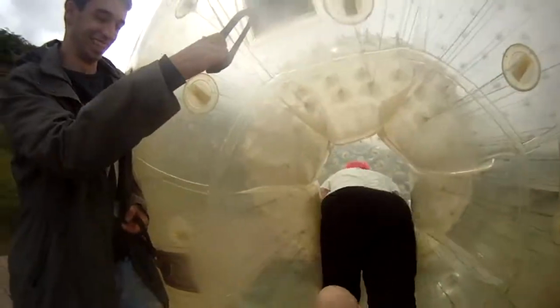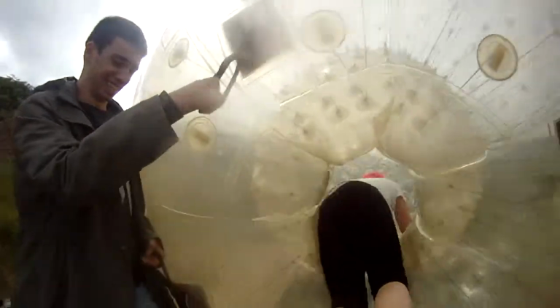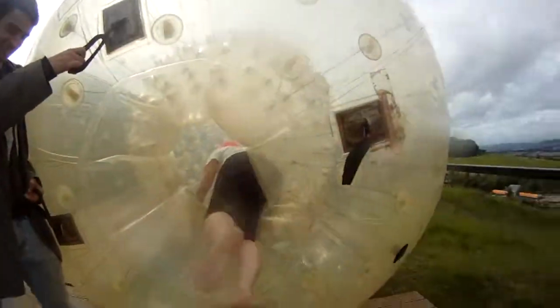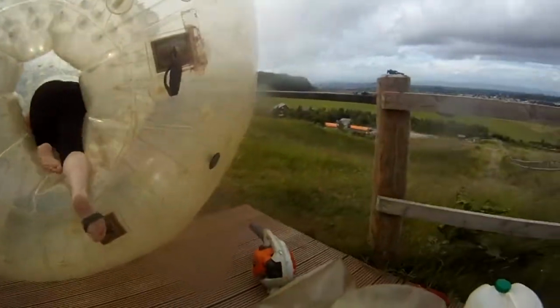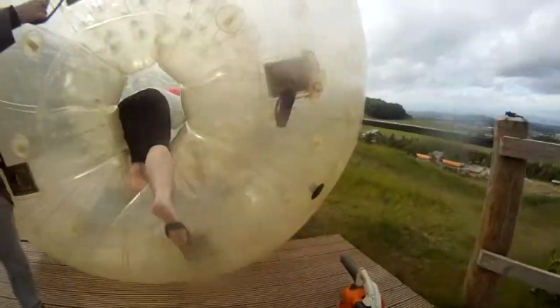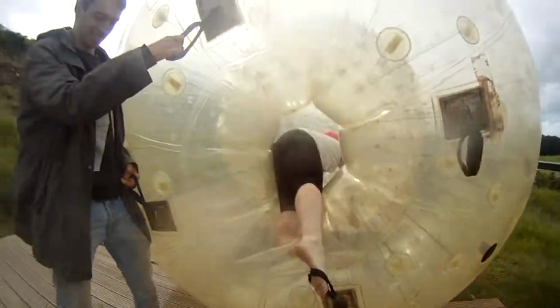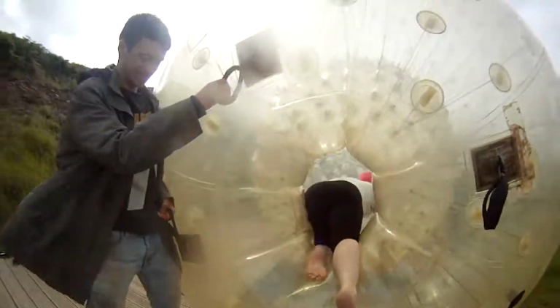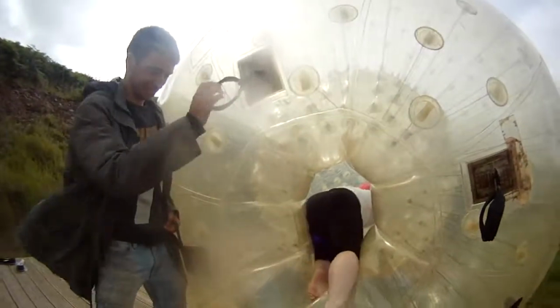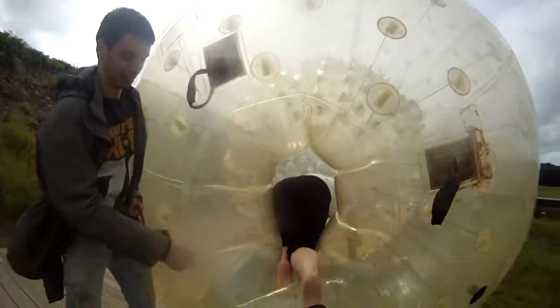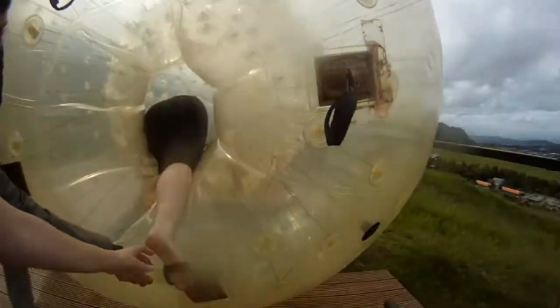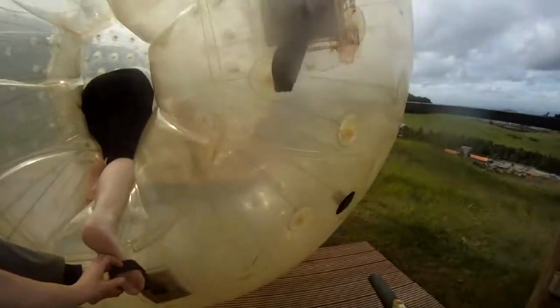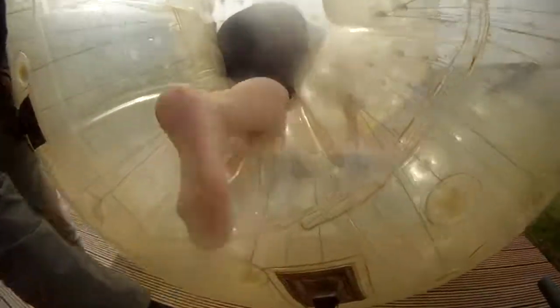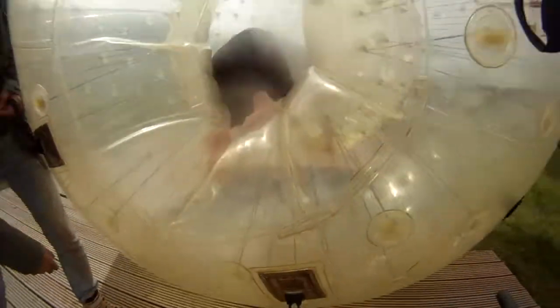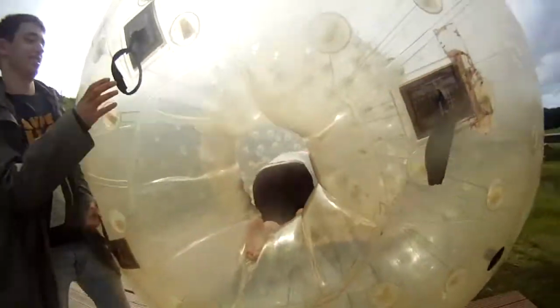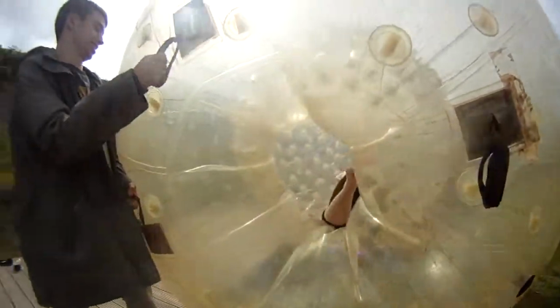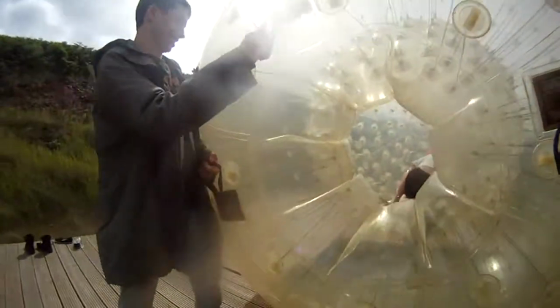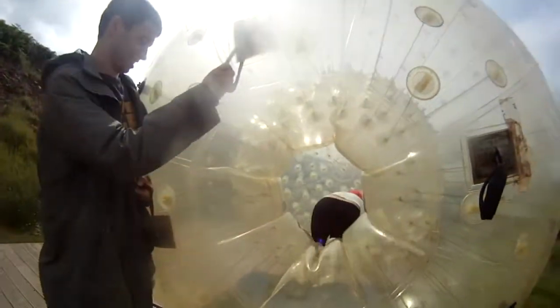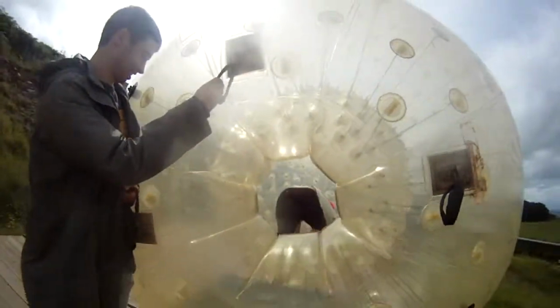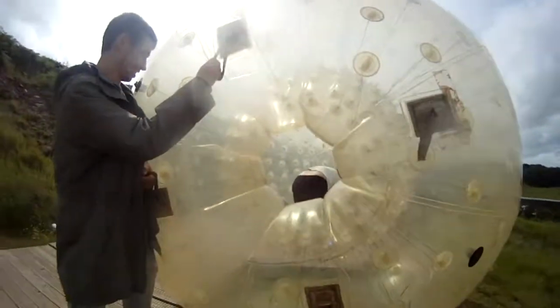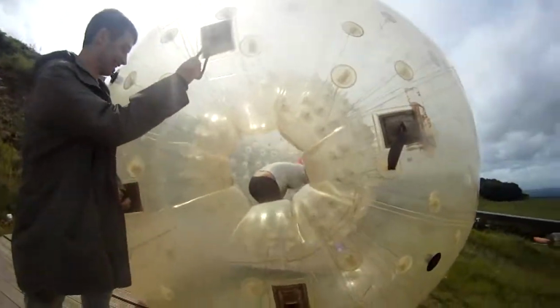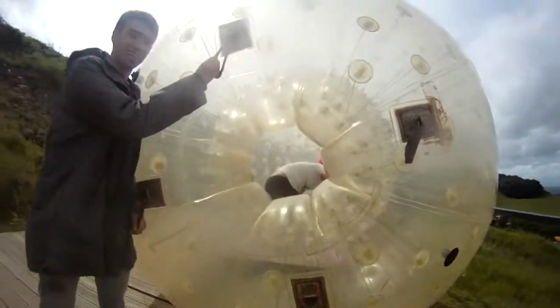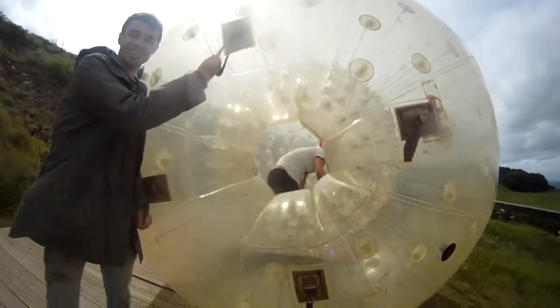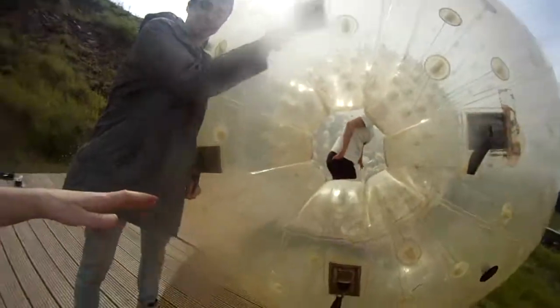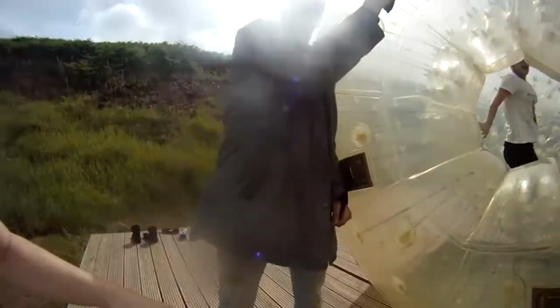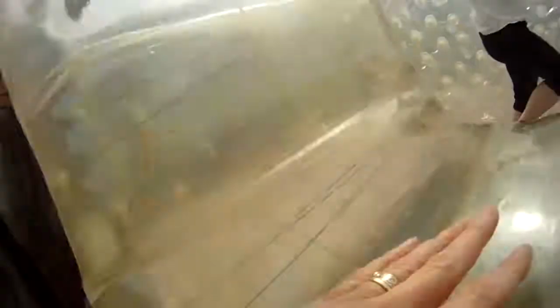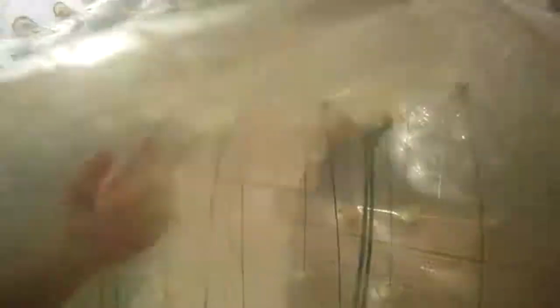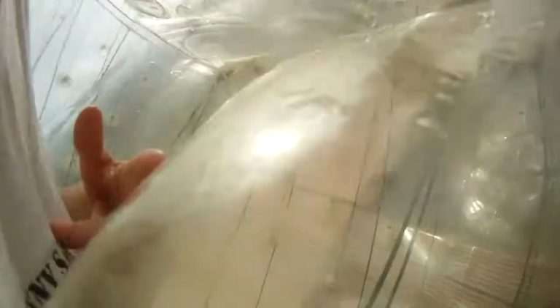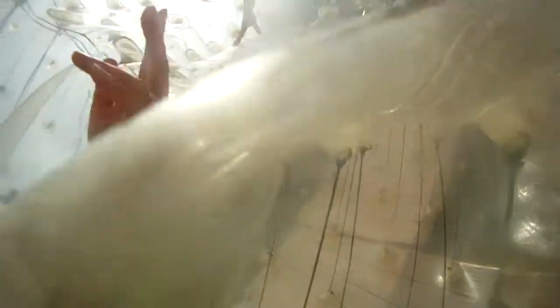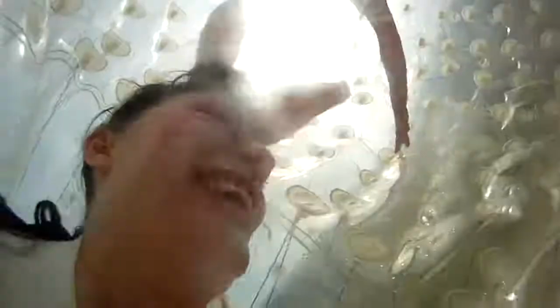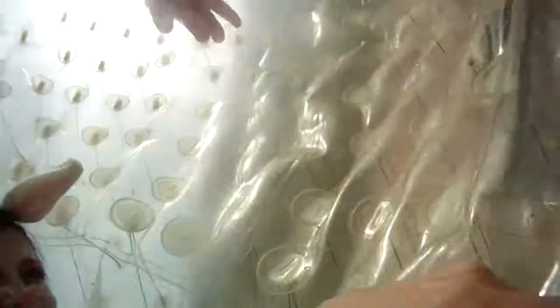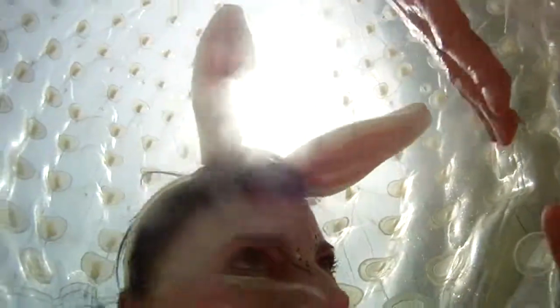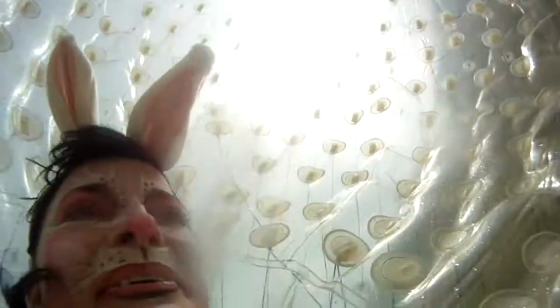Oh dear! Oh, your face caught! That was still weird!